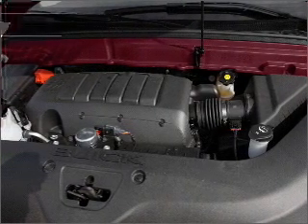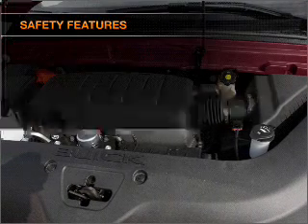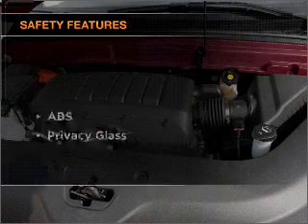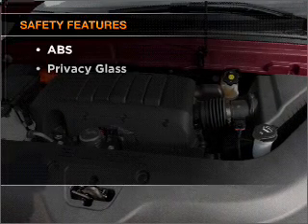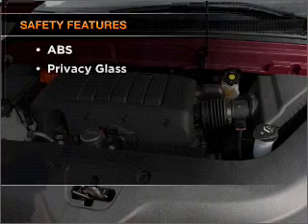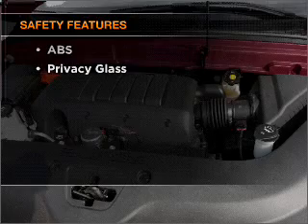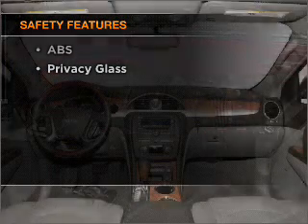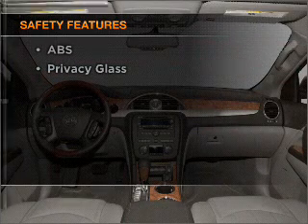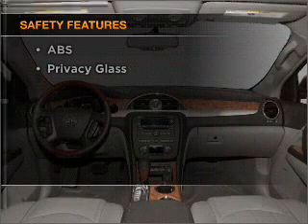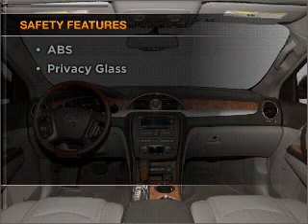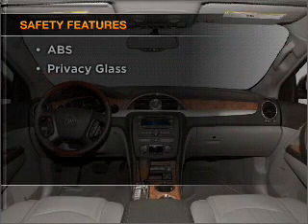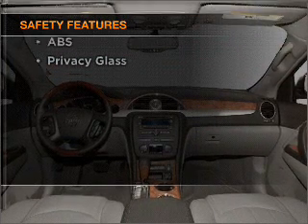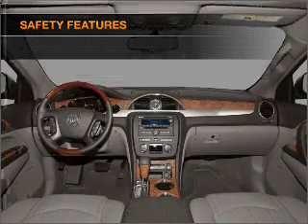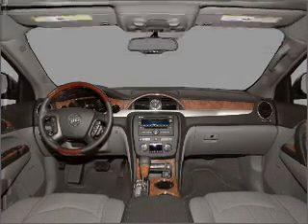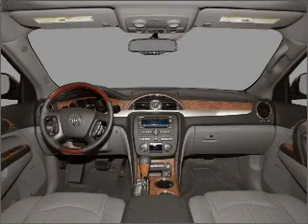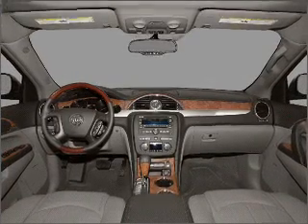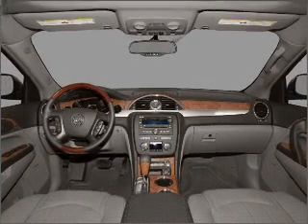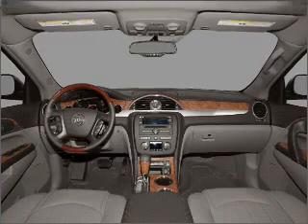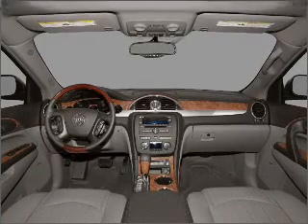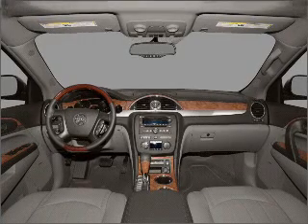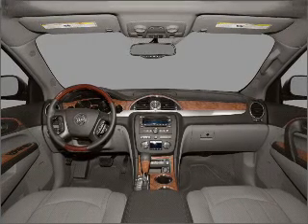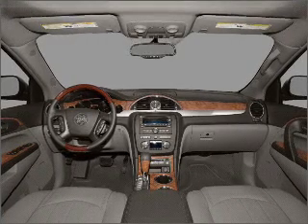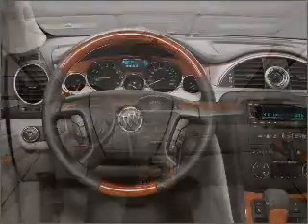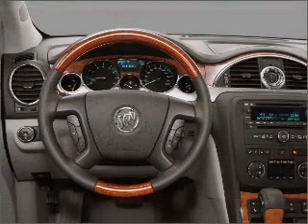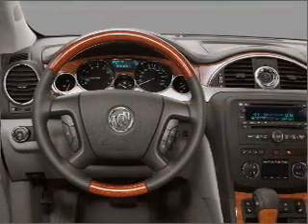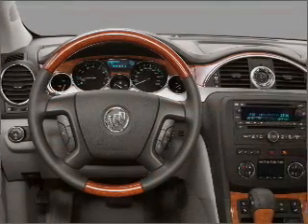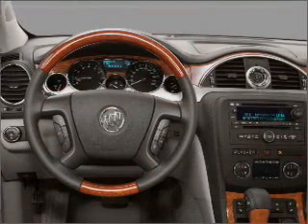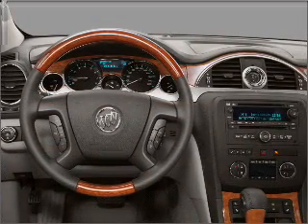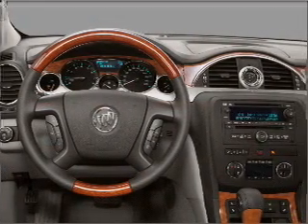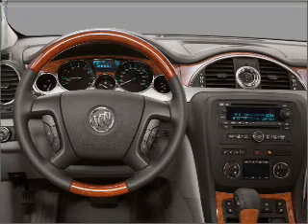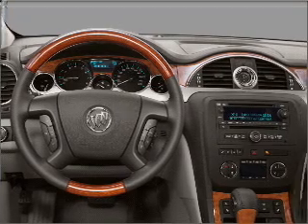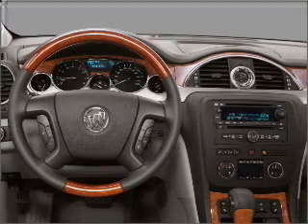If safety is a high priority, rest assured knowing that these top safety components are included. Front ventilated disc brakes. Passenger airbag. Side airbag. Curtain head airbags. Stability control. Daytime running lights.